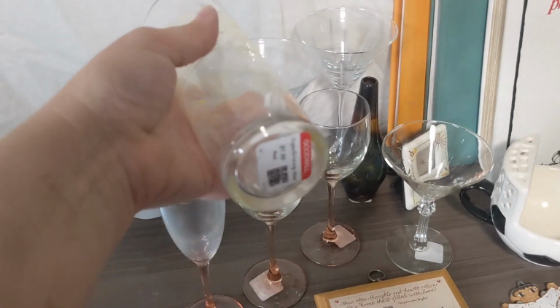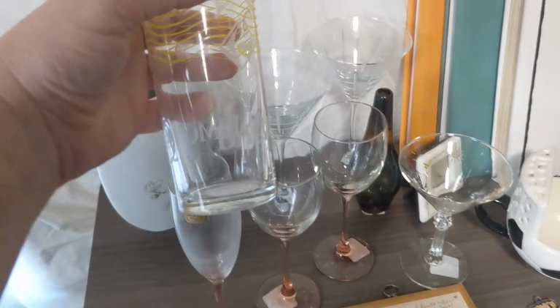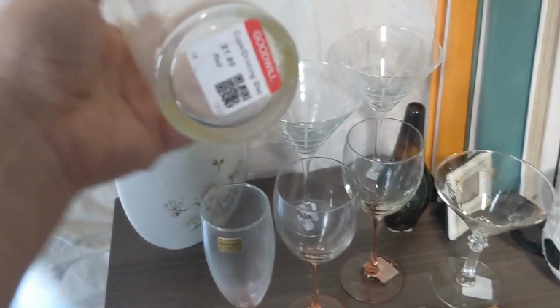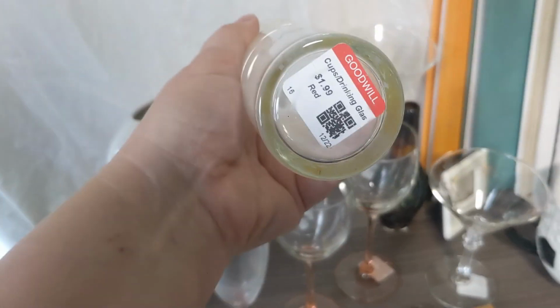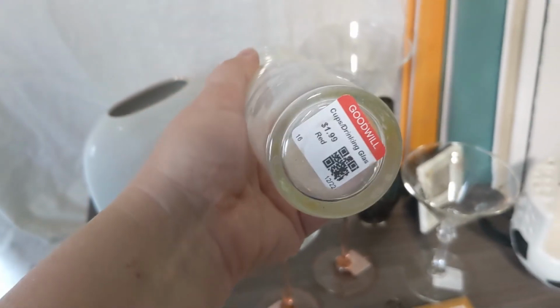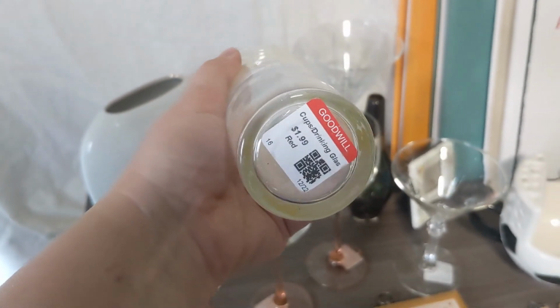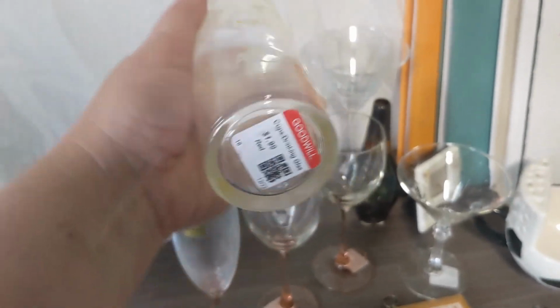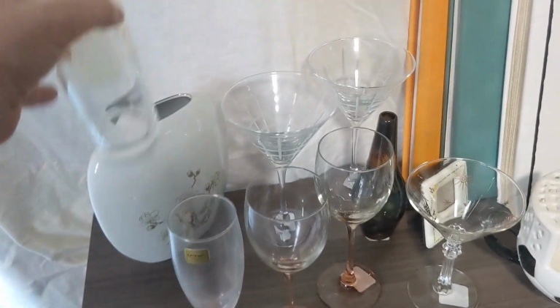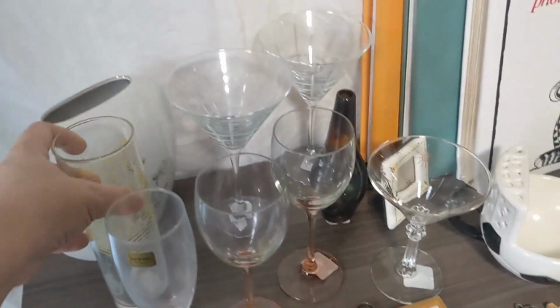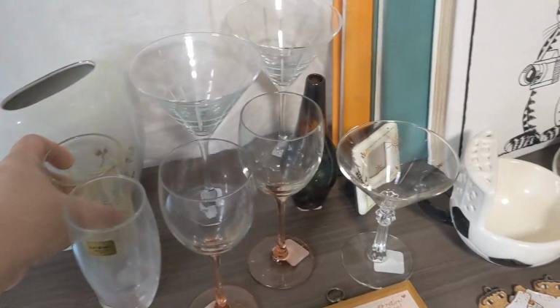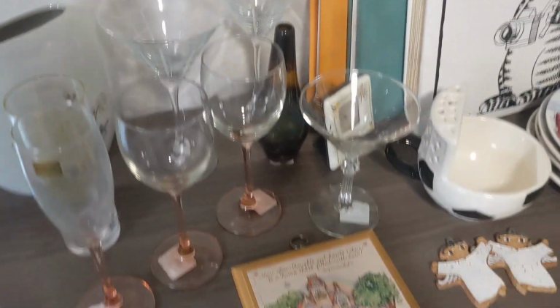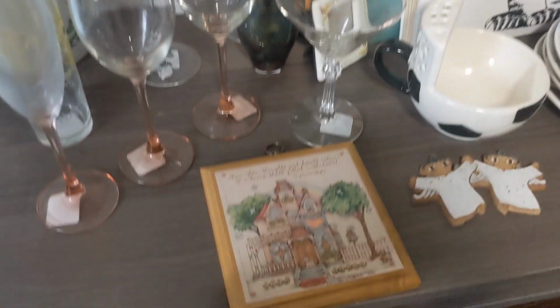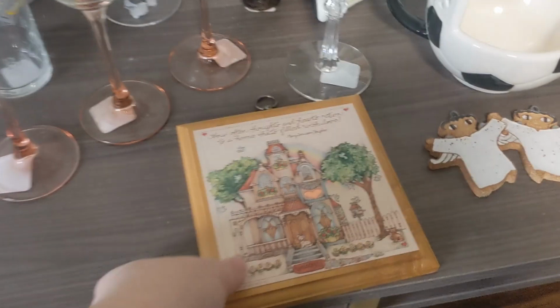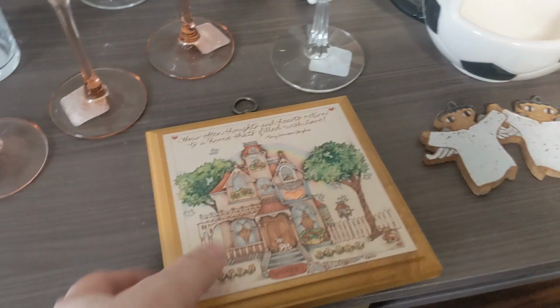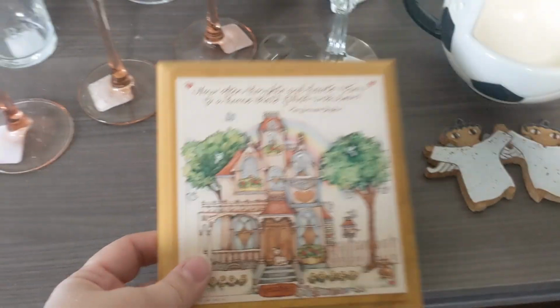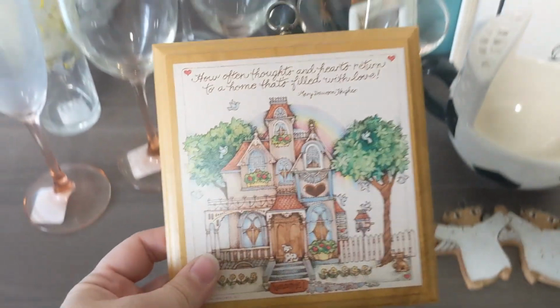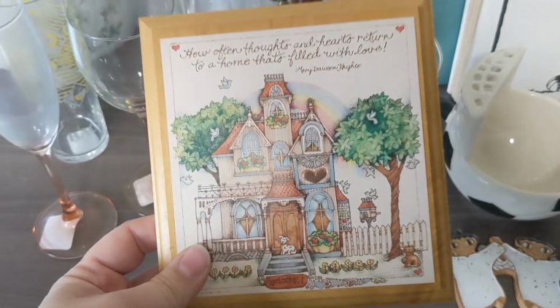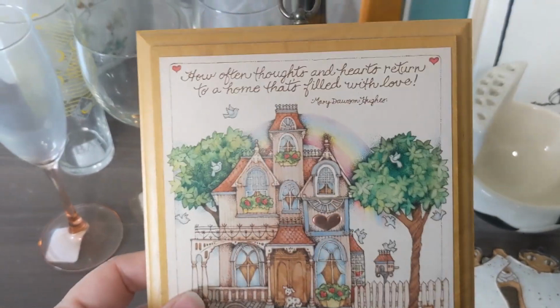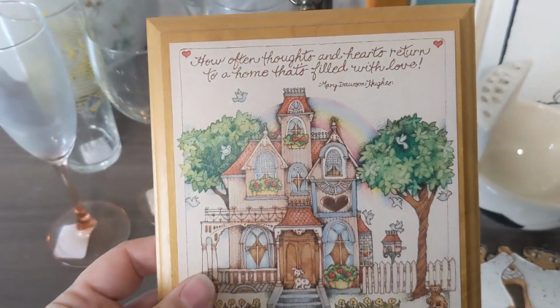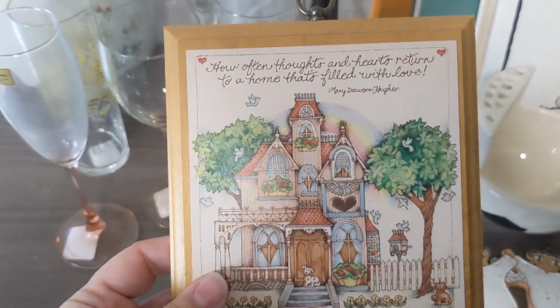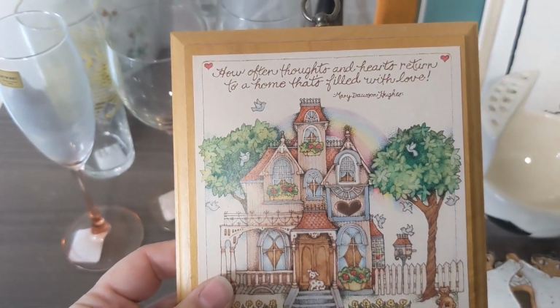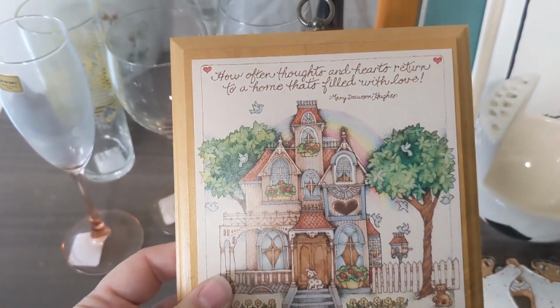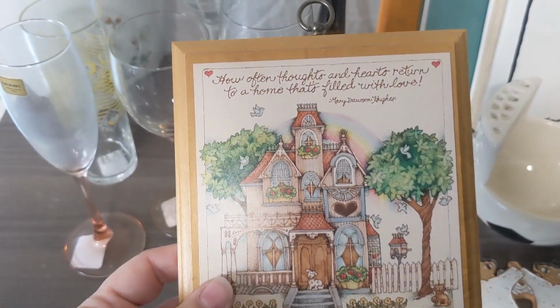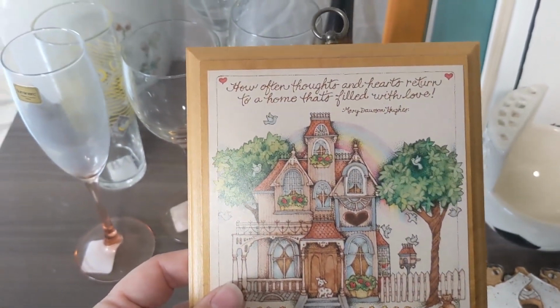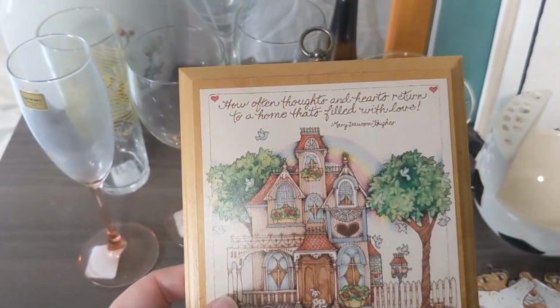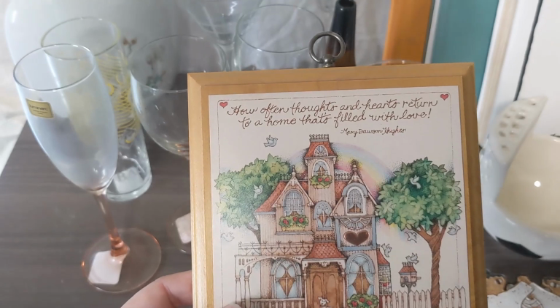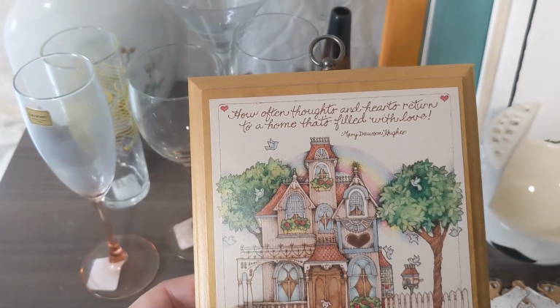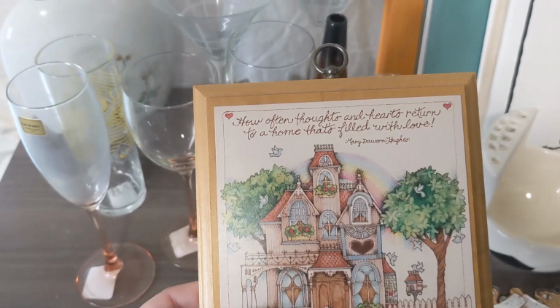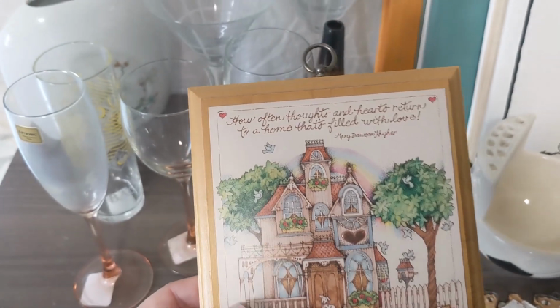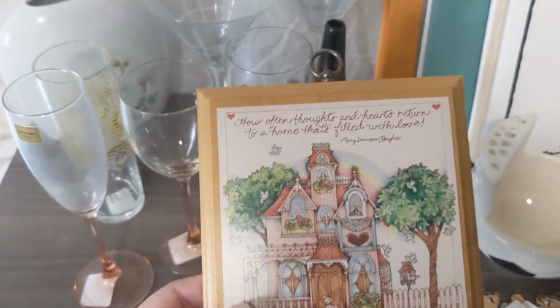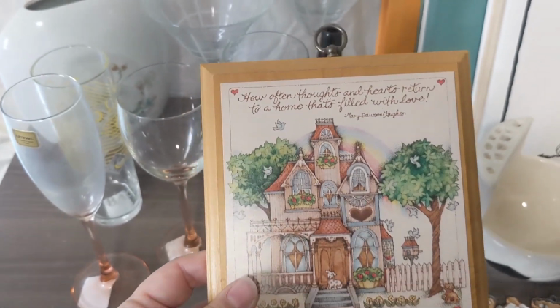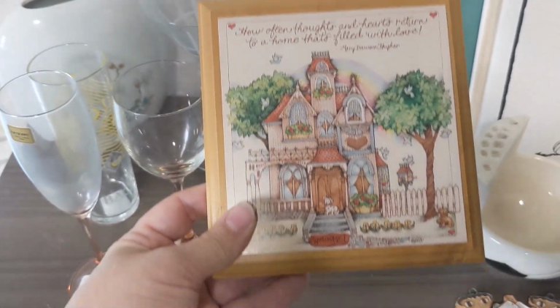Right here I got this cute little vintage plaque — 'Heart on the House.' It's actually kind of a foil, kind of shiny. I just thought it was really sweet, really cute. I got it for $2.99, so I'm going to put that in my Etsy shop.